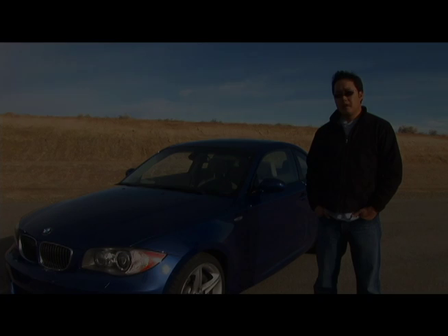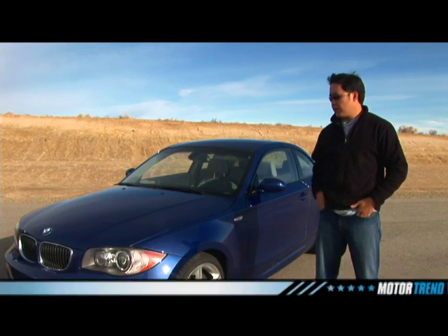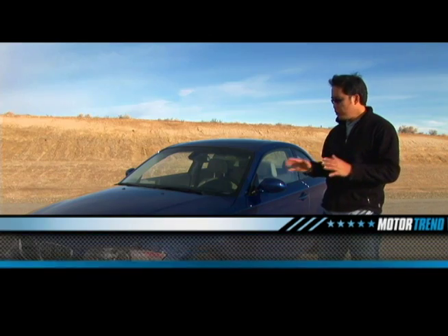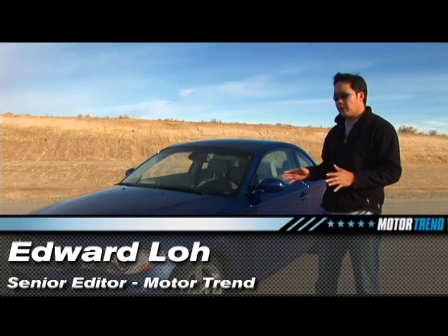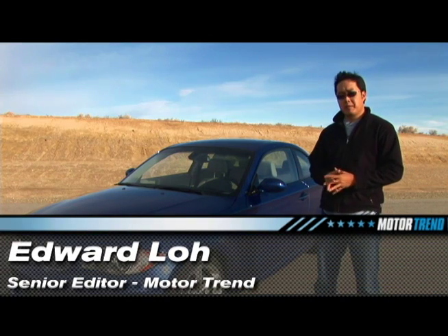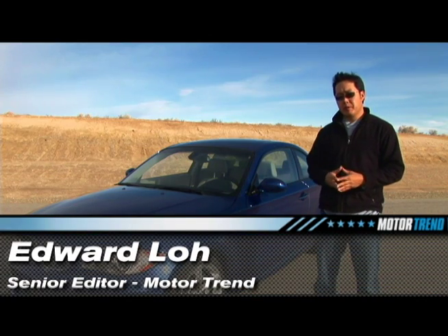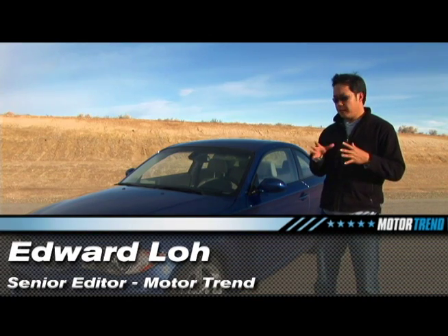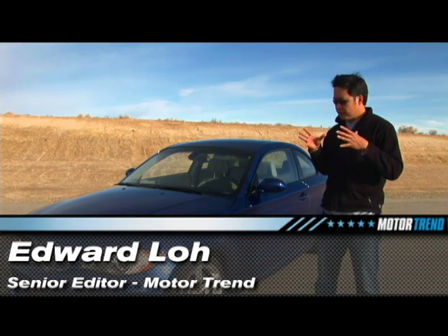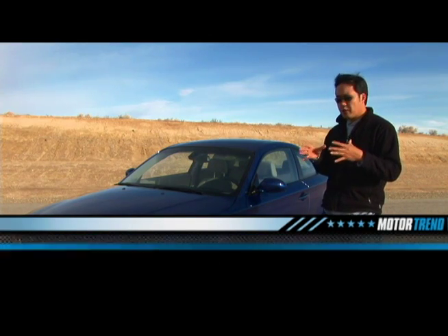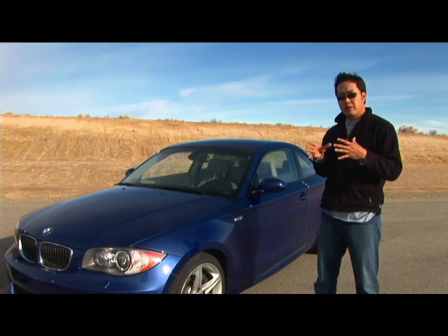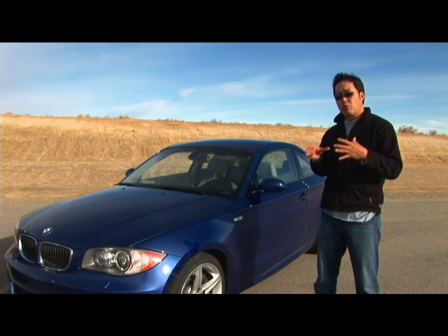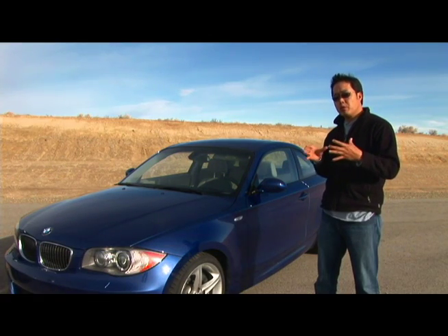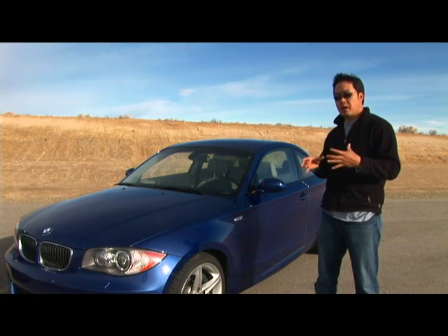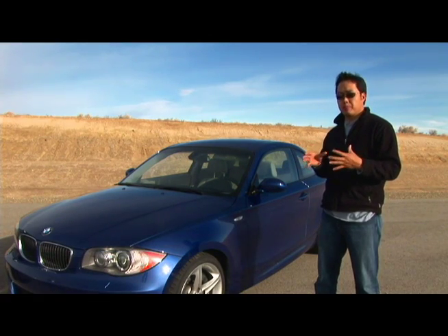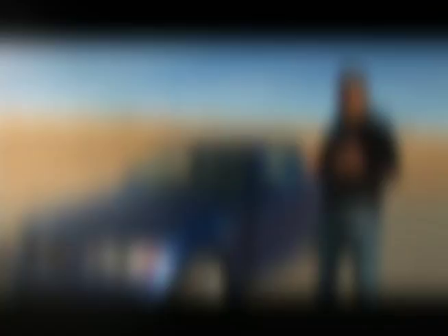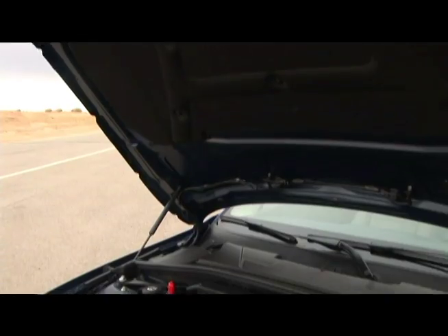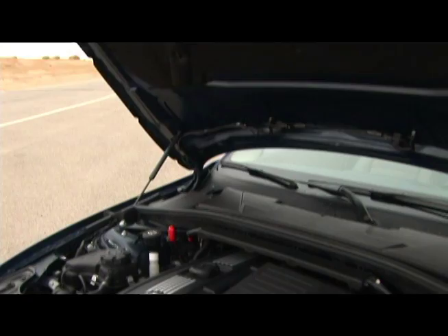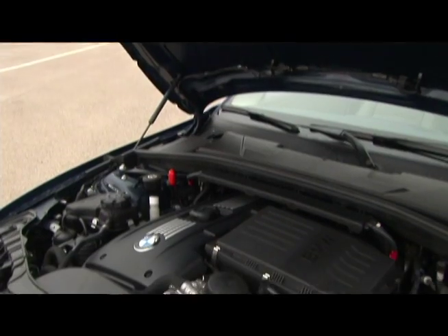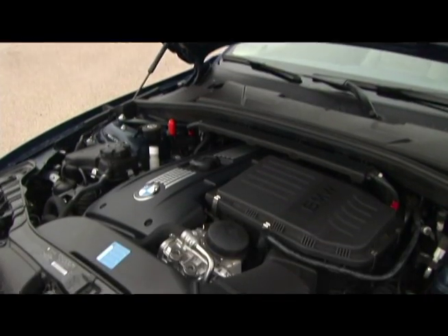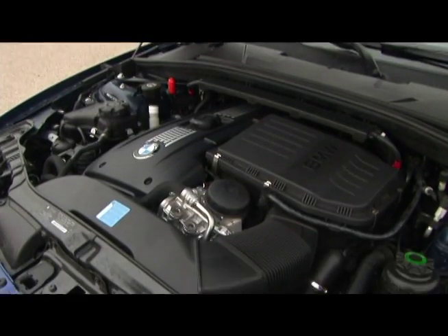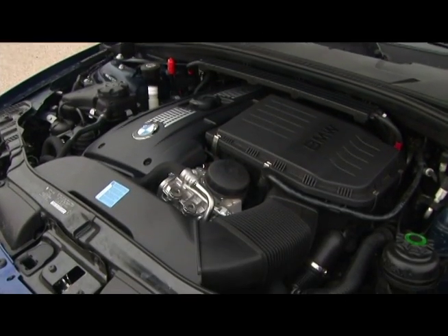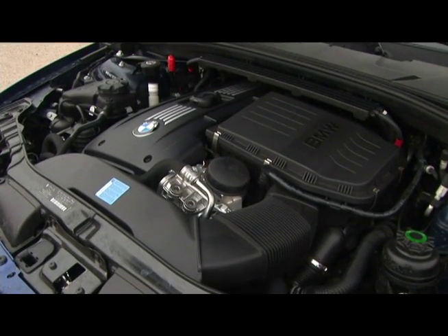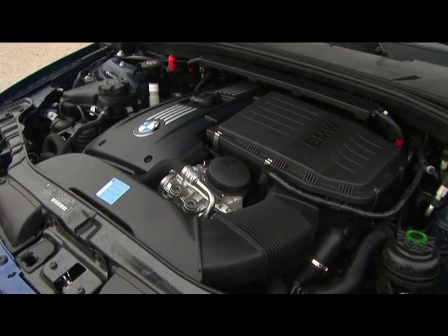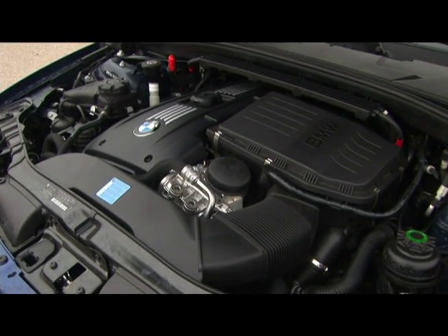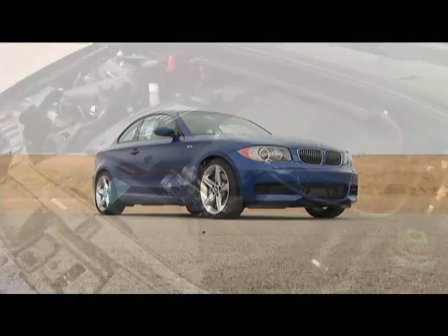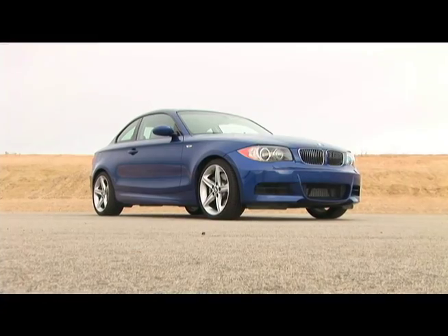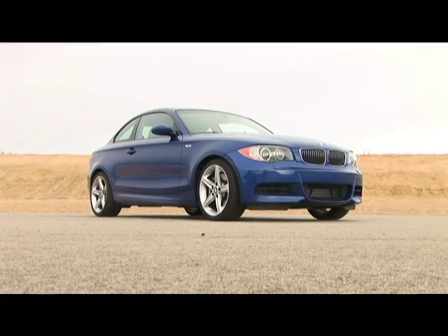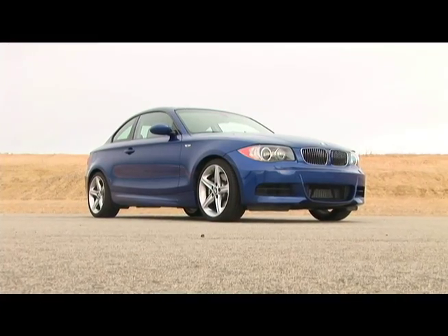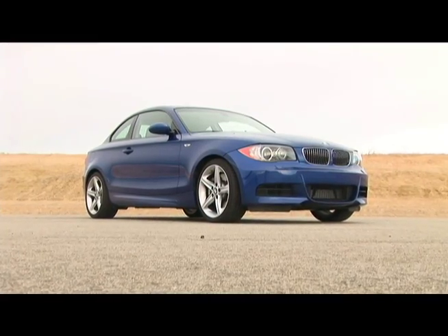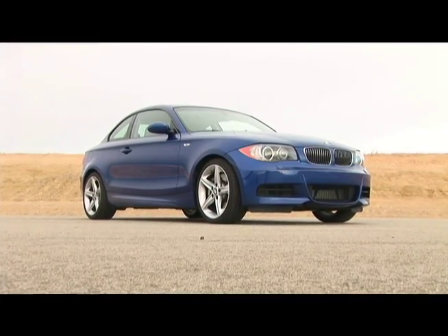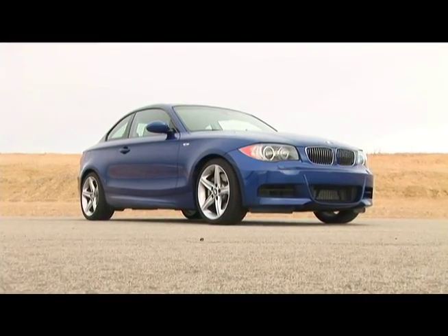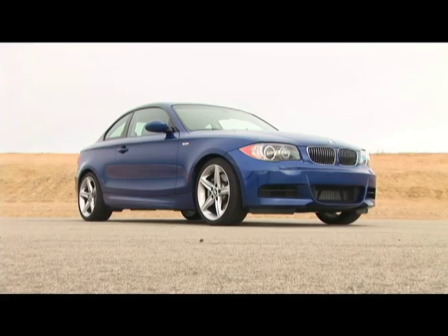This is an all-new vehicle for BMW in that it's a smaller, entry-level, rear-wheel-drive coupe. It features a twin-turbo inline-six that makes about 300 horsepower. Should be pretty good on the track and on the street. Let's find out.